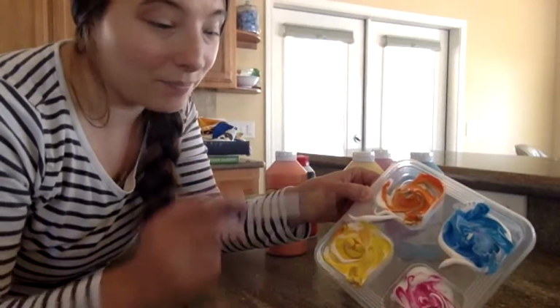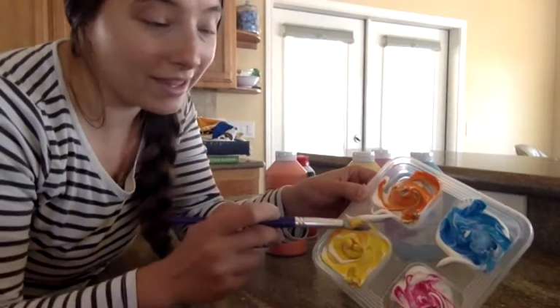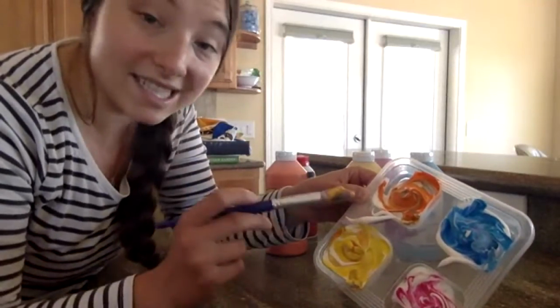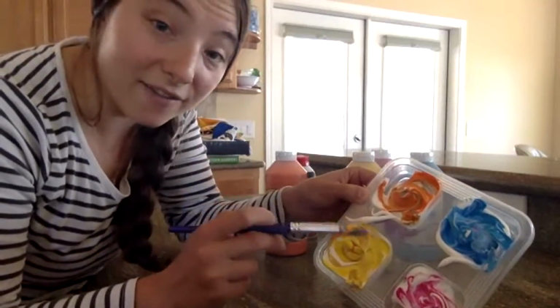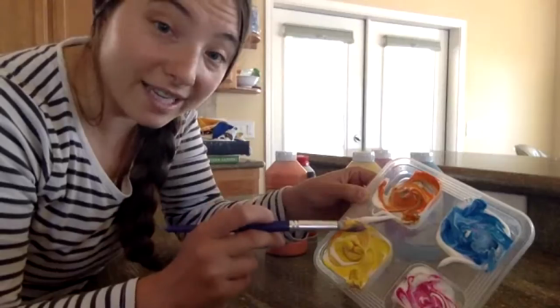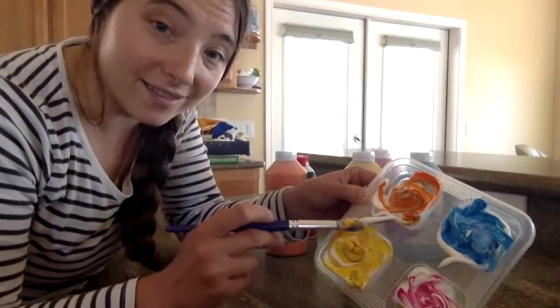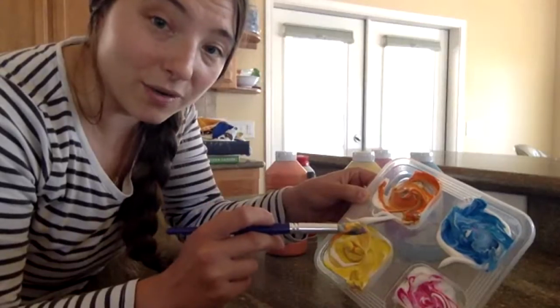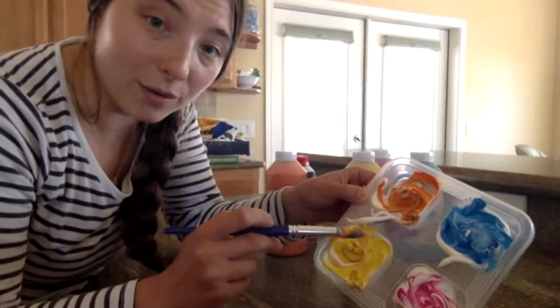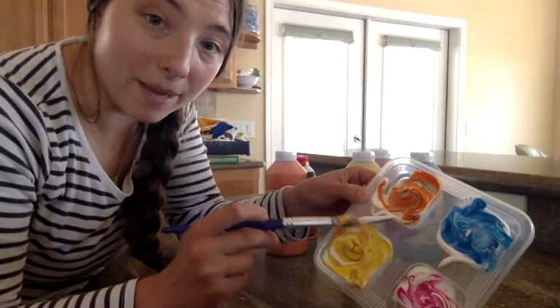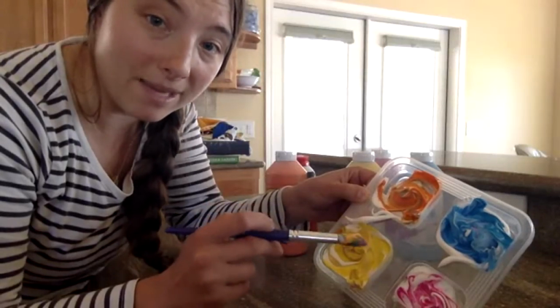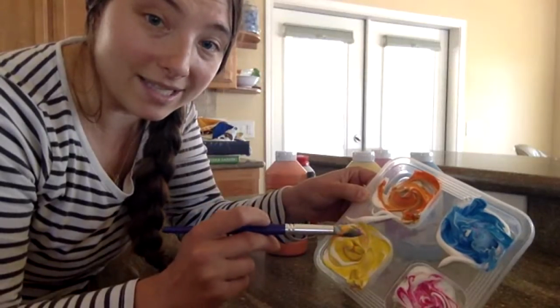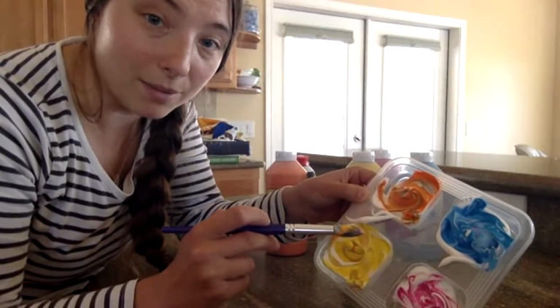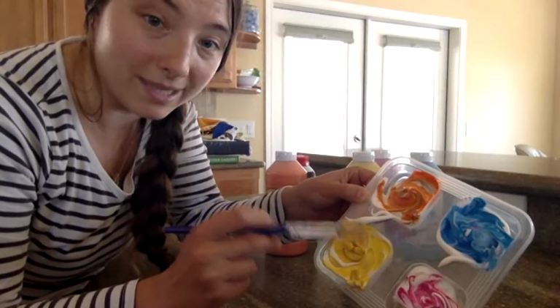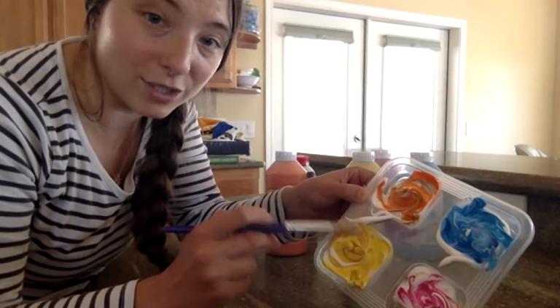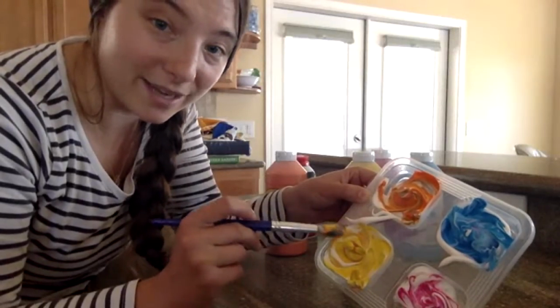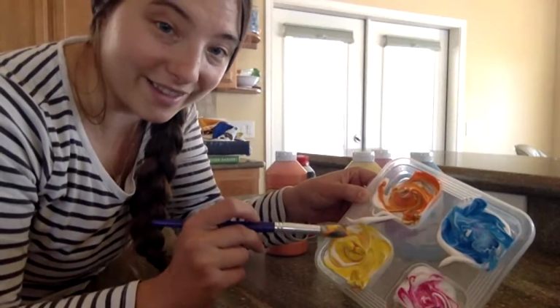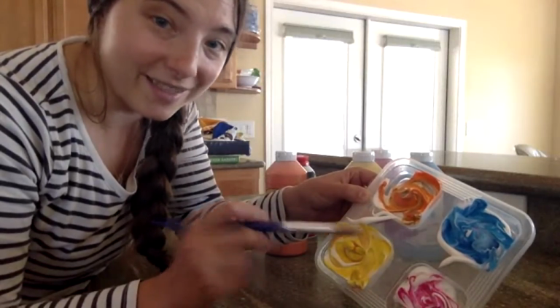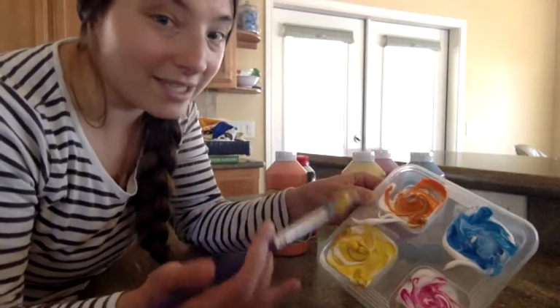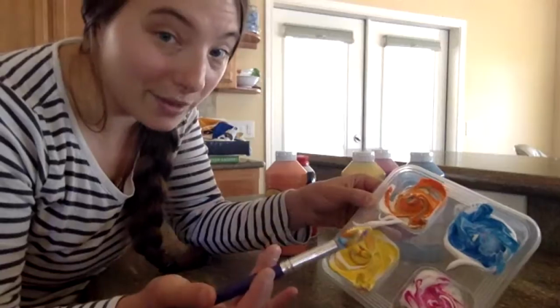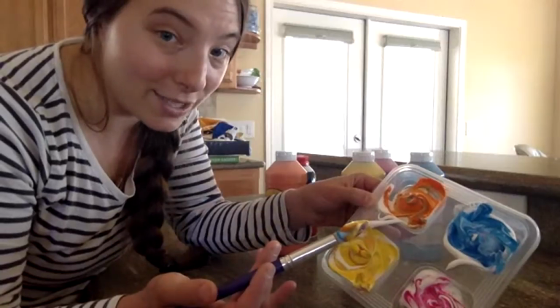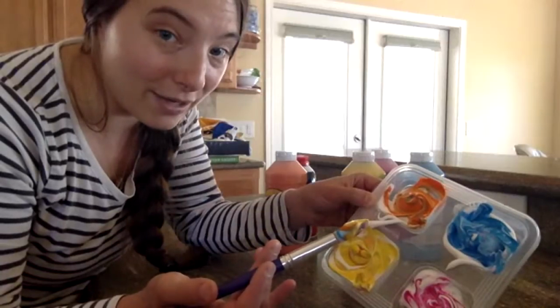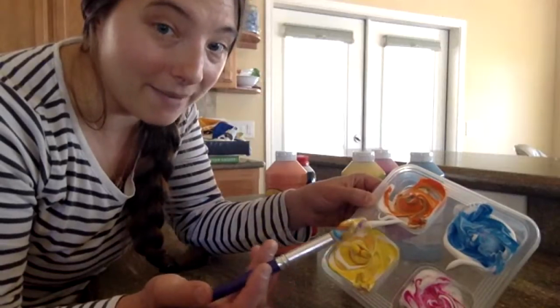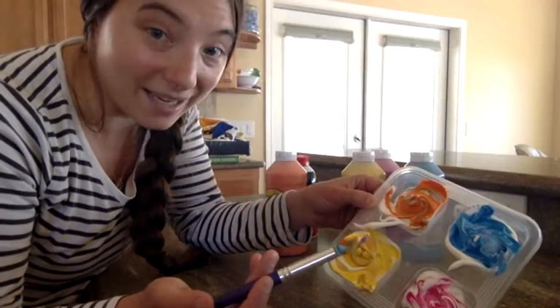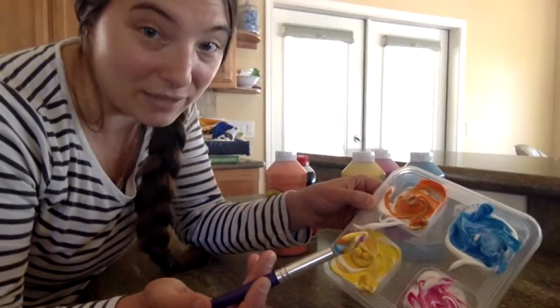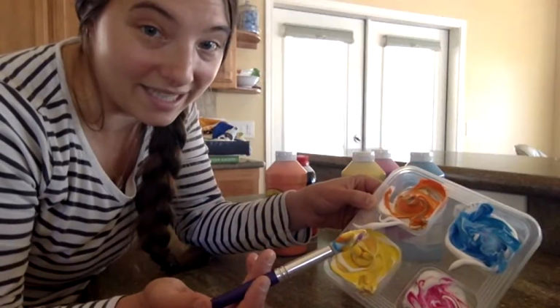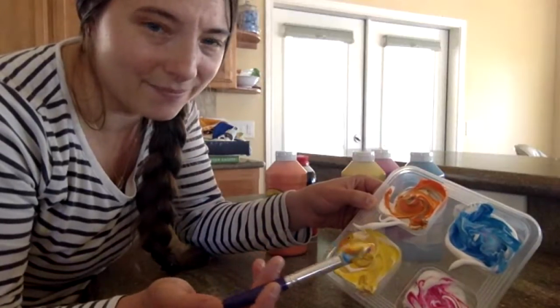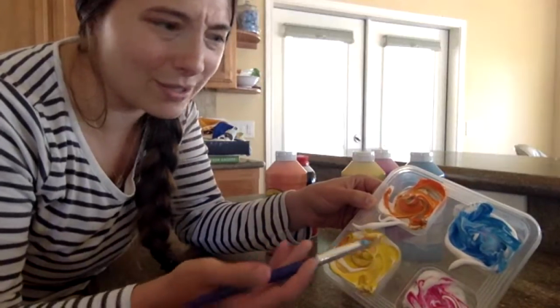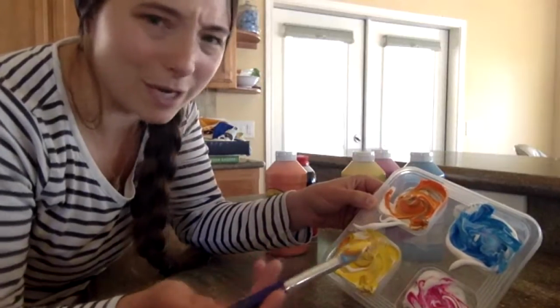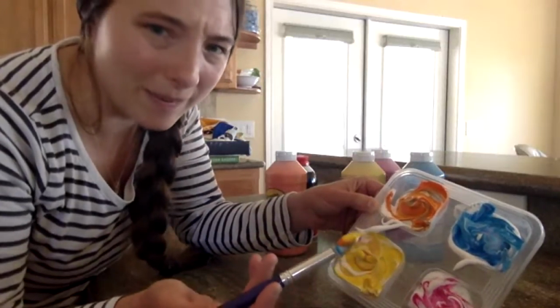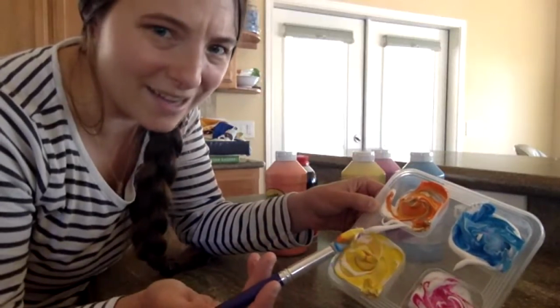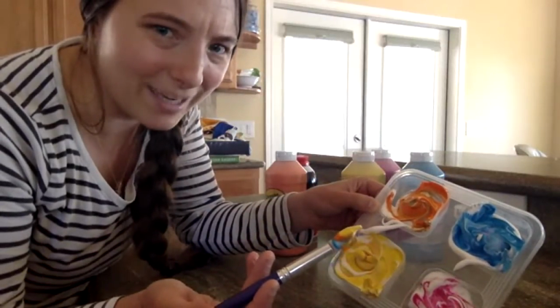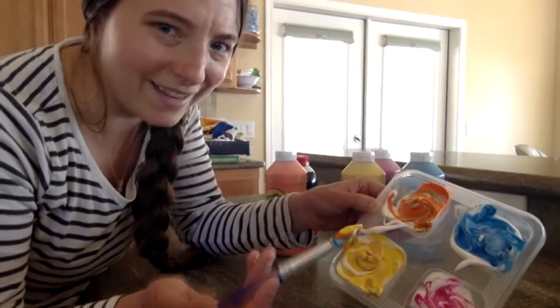The only thing is it's not for eating, so I don't let my baby in the tub with this, just my toddler. Because you don't want to eat shaving cream — it can make you sick. Also washable paint is not for eating either.